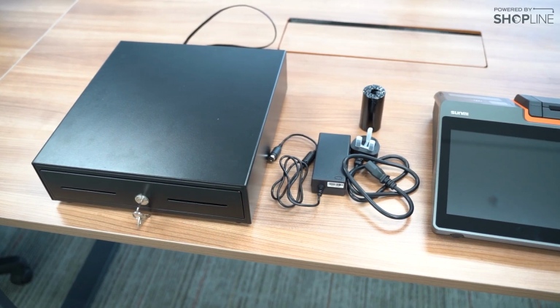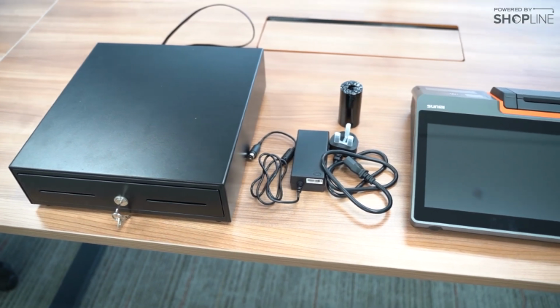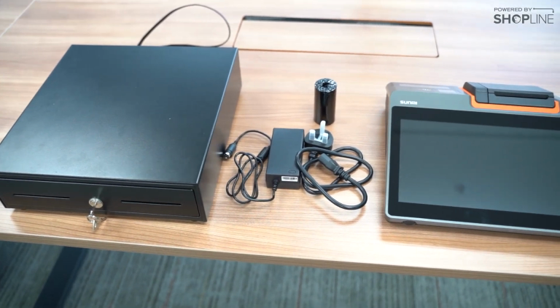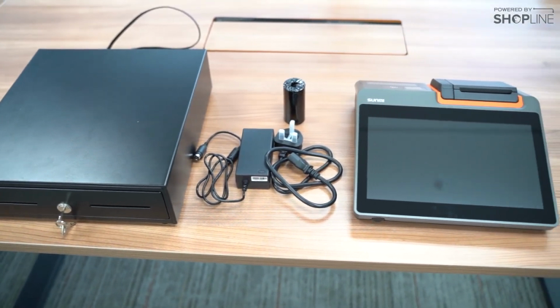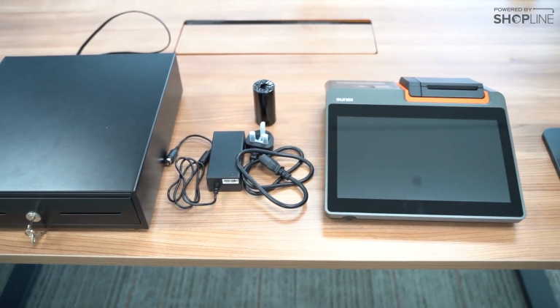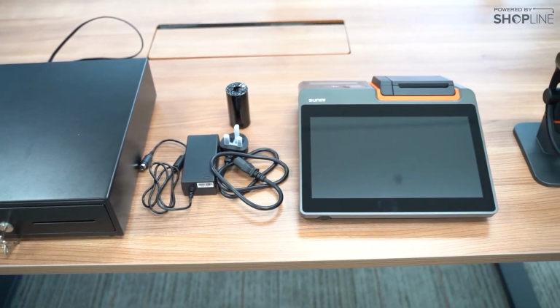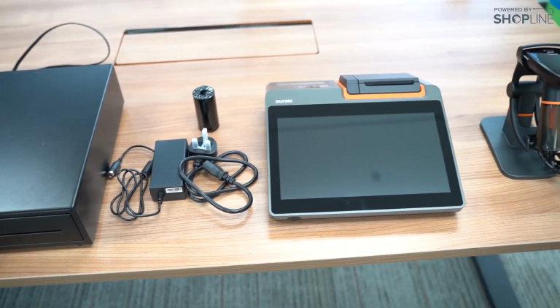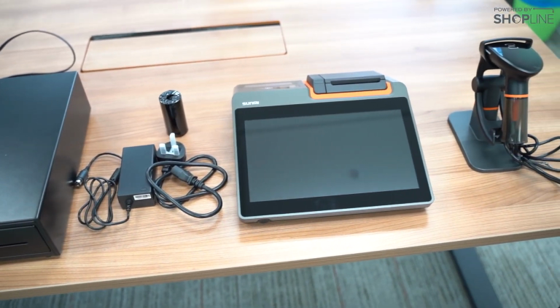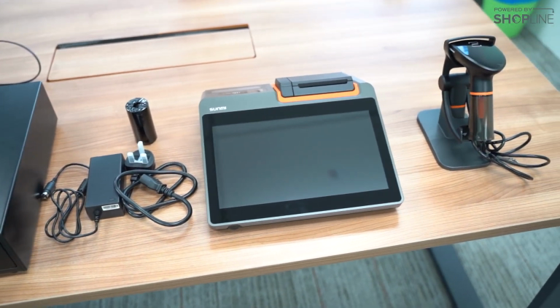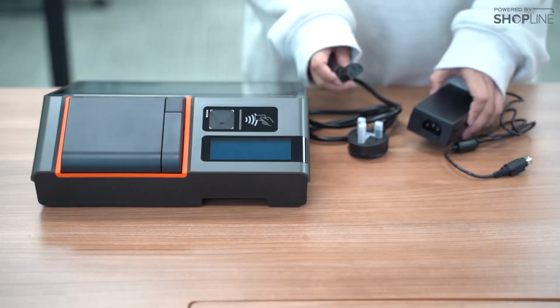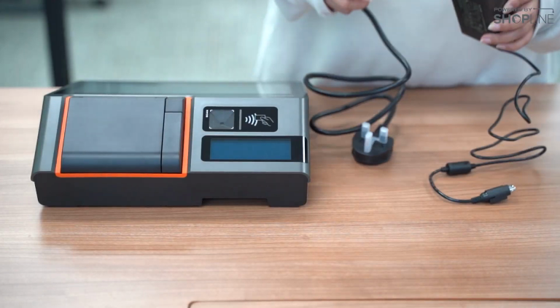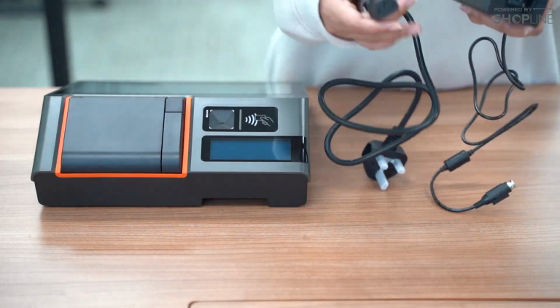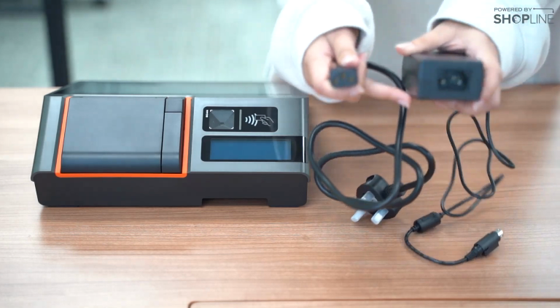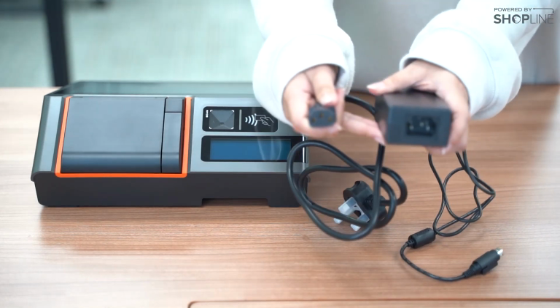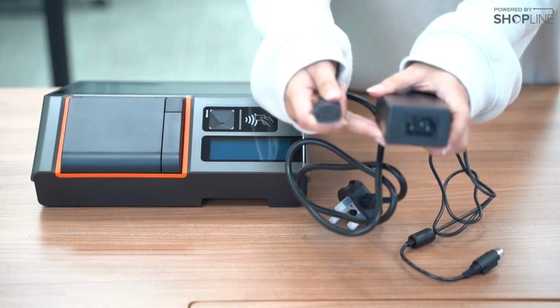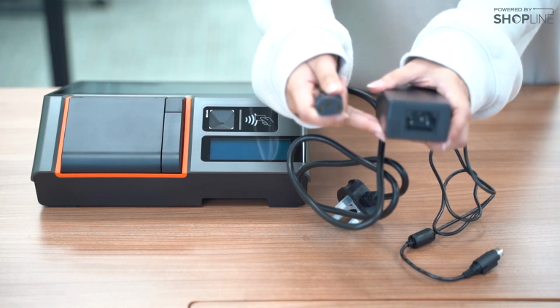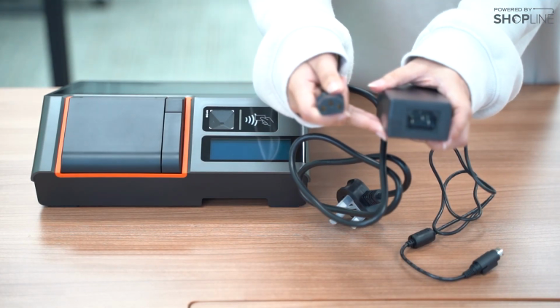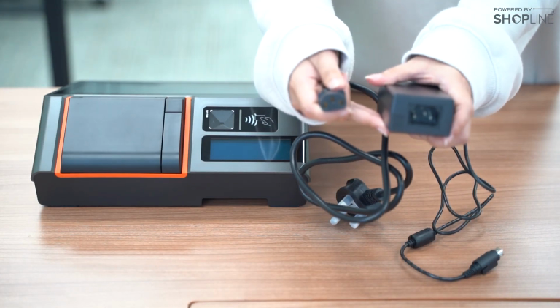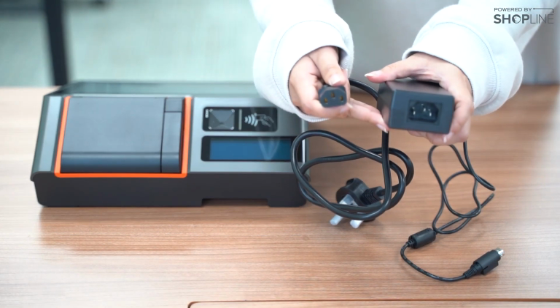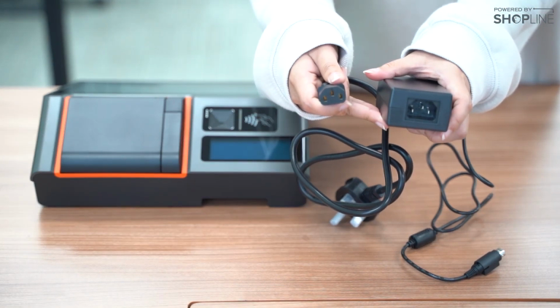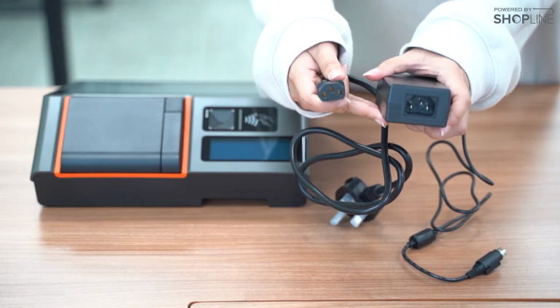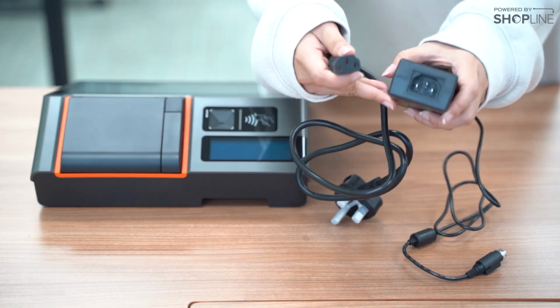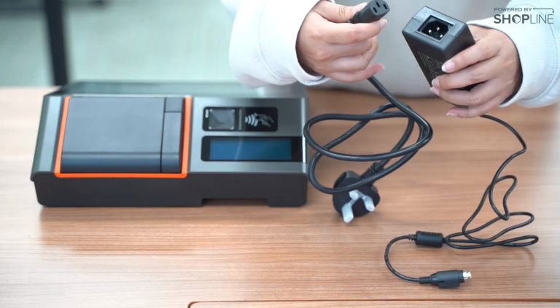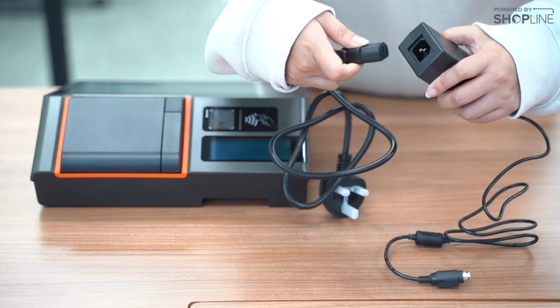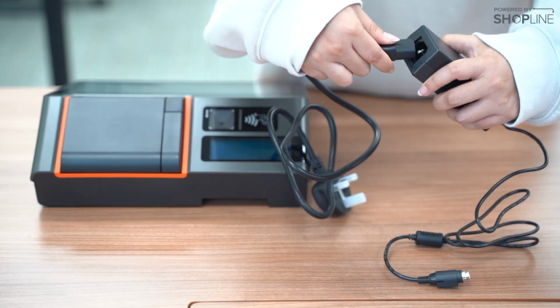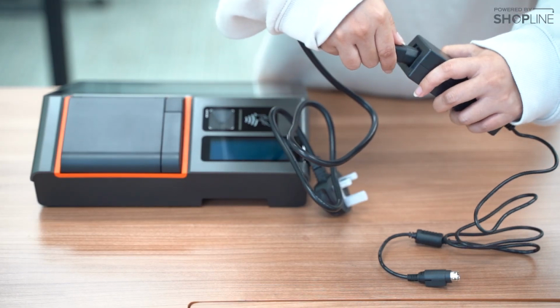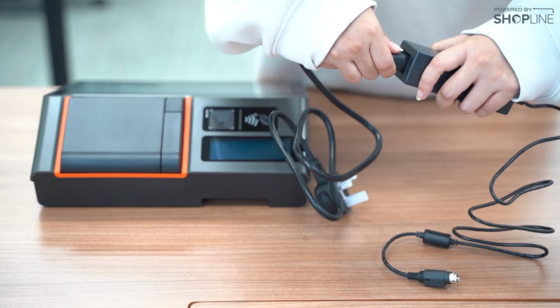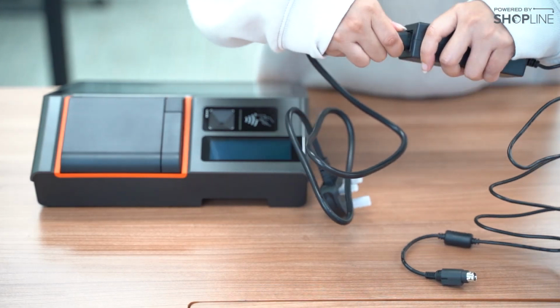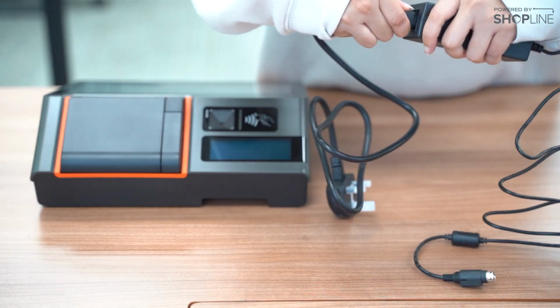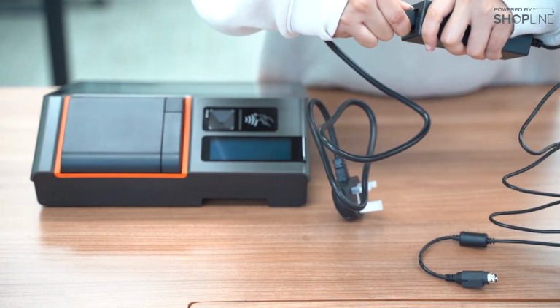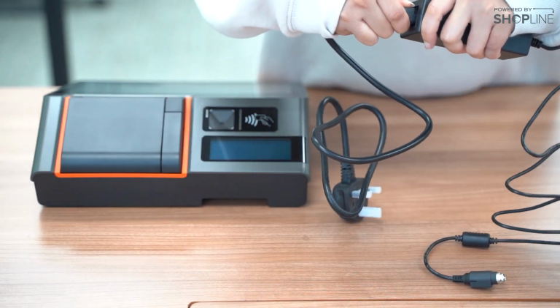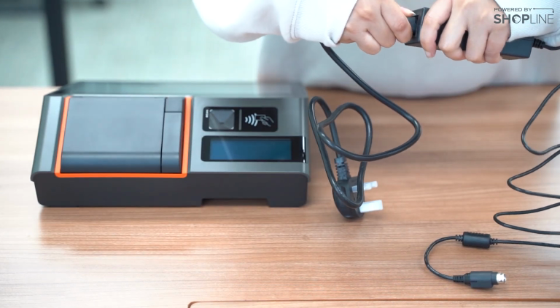Hi everyone, here is your Sunmi T2 device setup tutorial. First, with the 3-pin power socket, kindly connect it with each other like so.